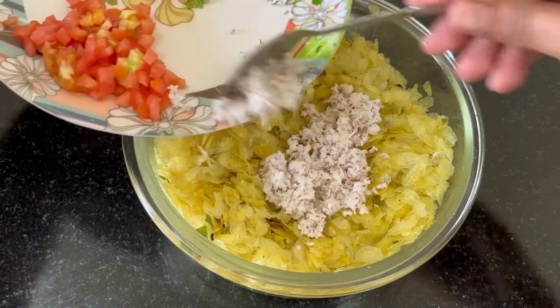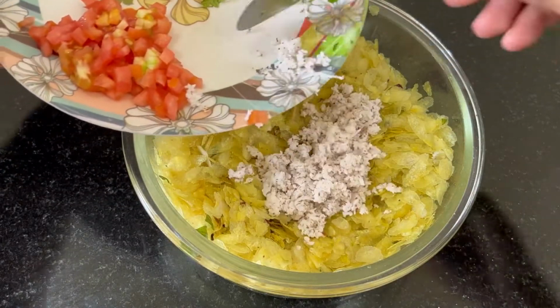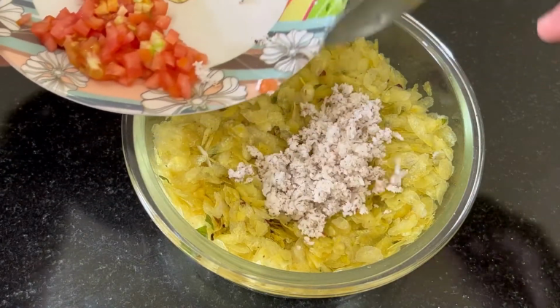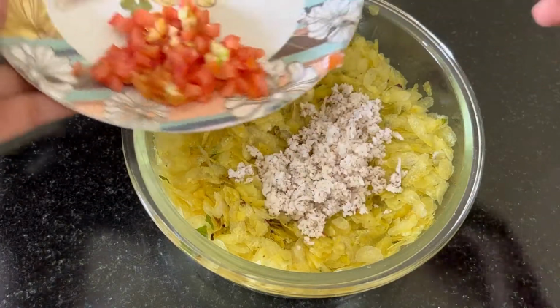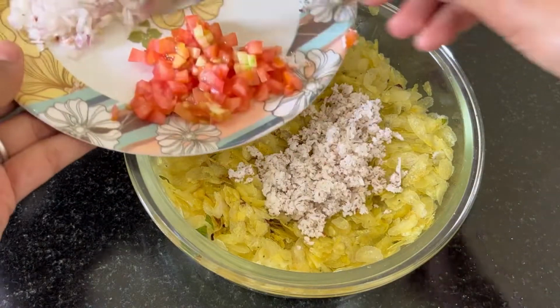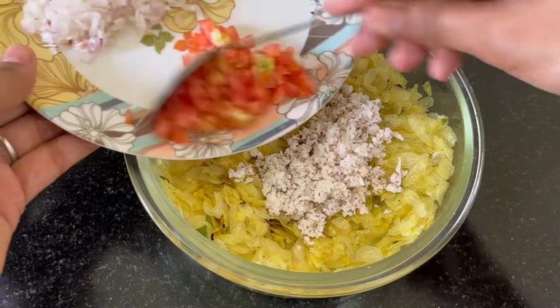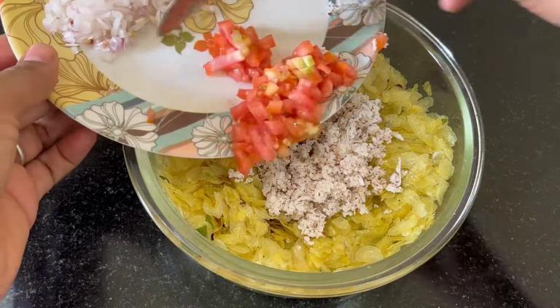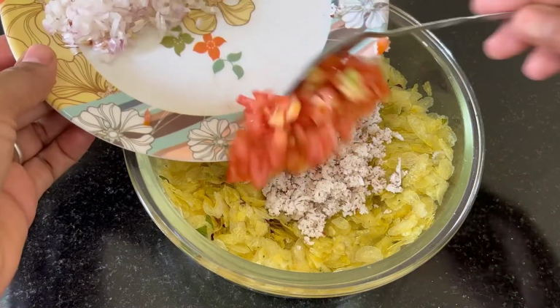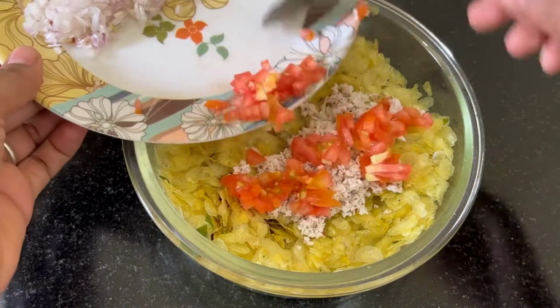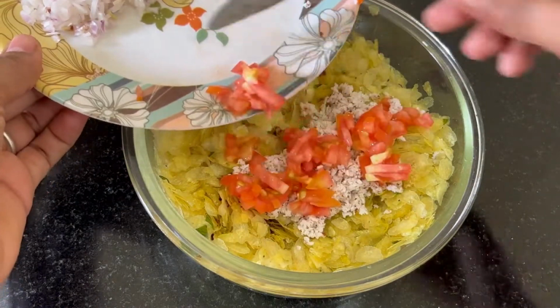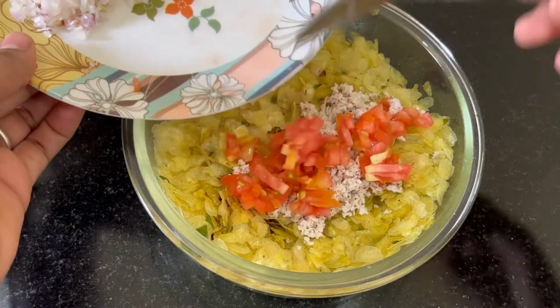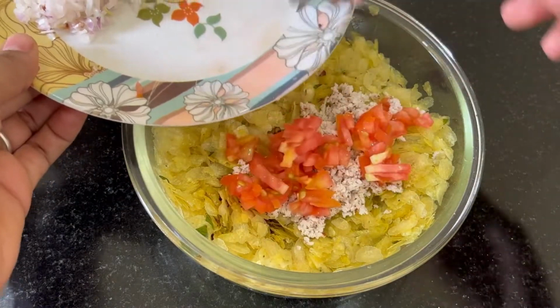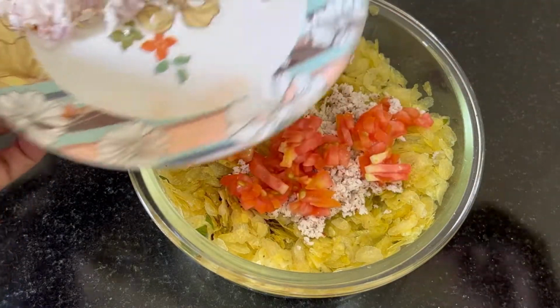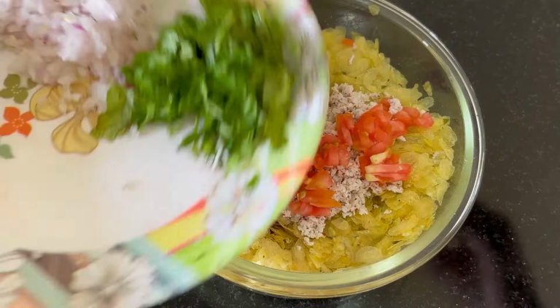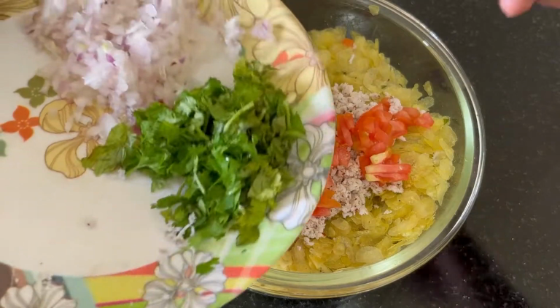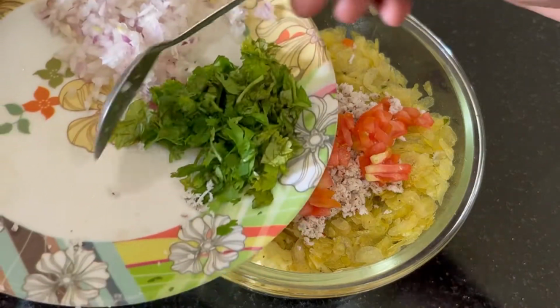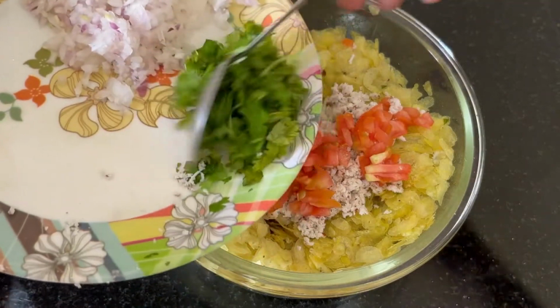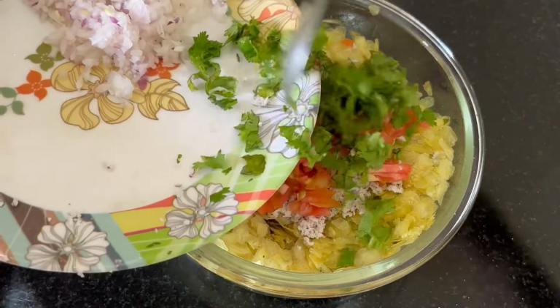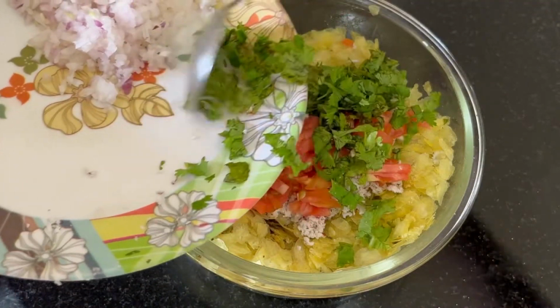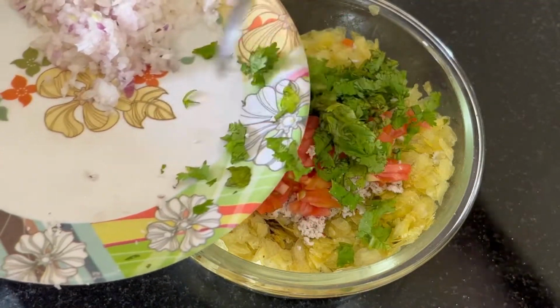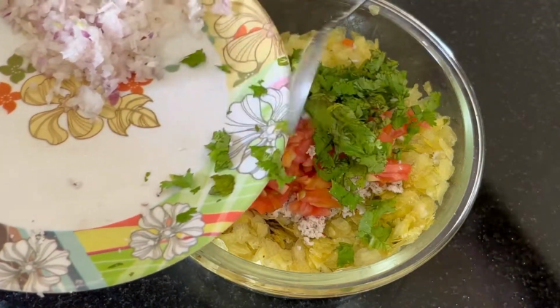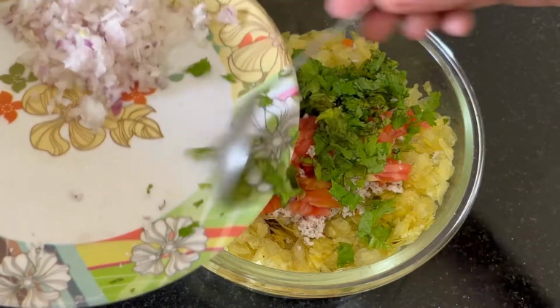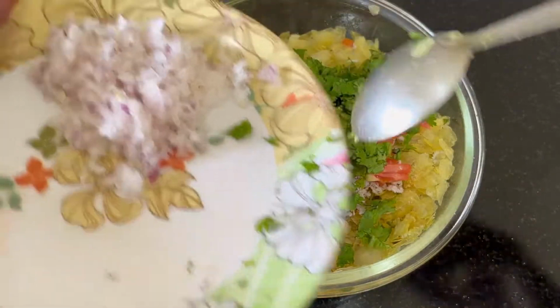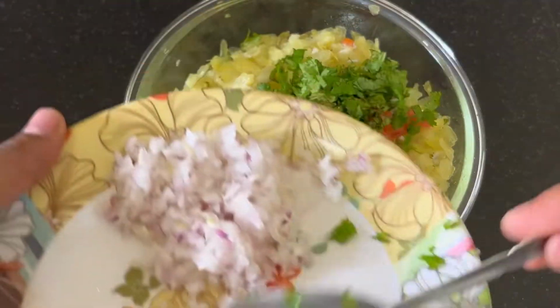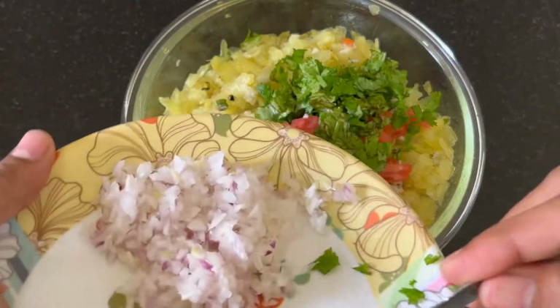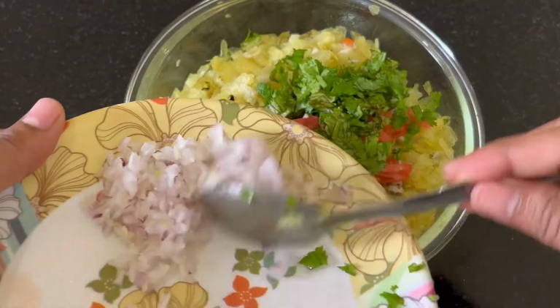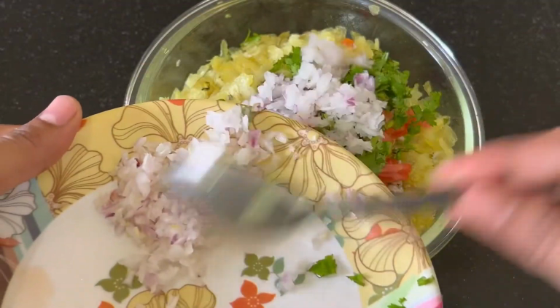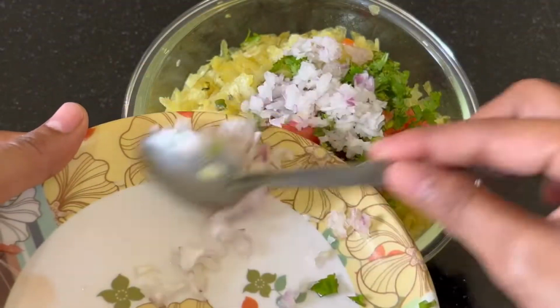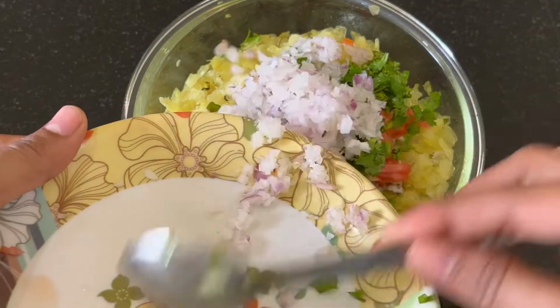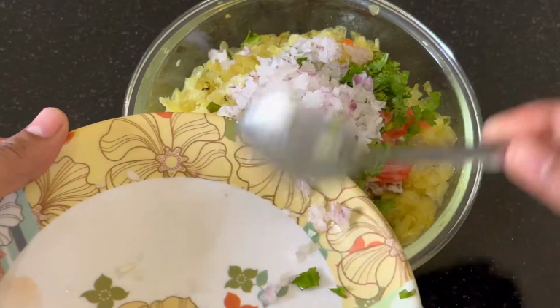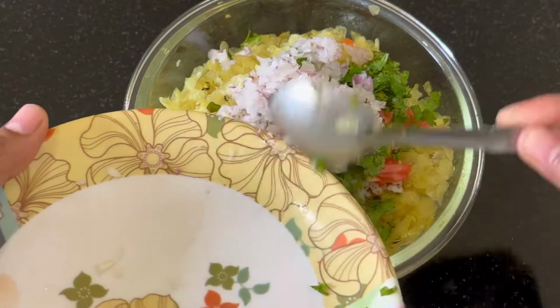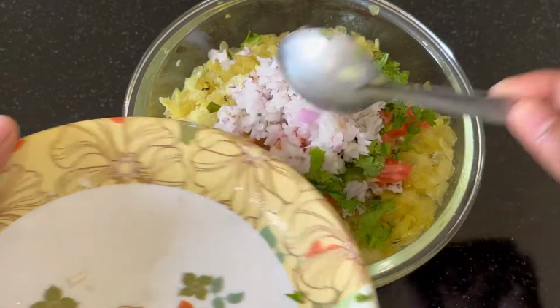Put the black pepper in the bag. Put the milk in the bowl. Put the pepper in the bowl. Pour the pepper until it's cooked.